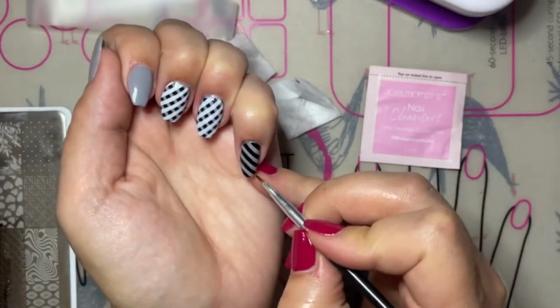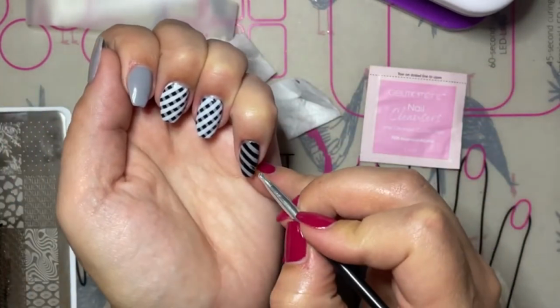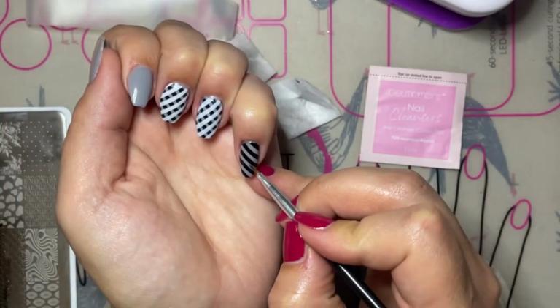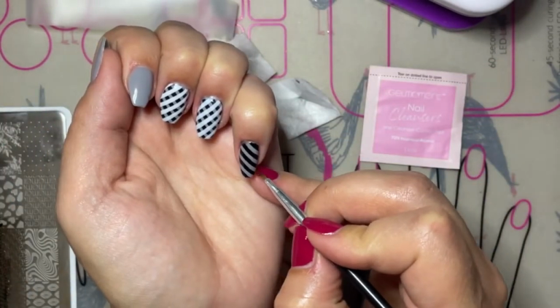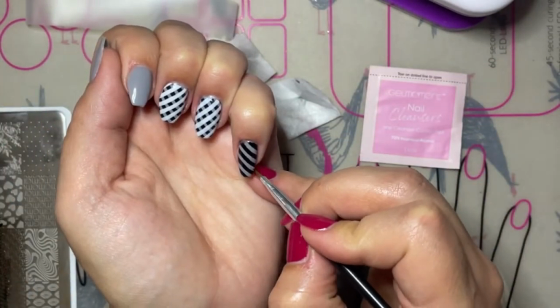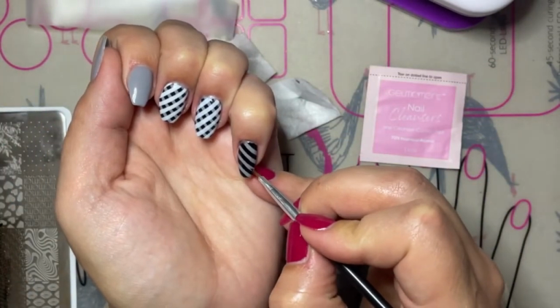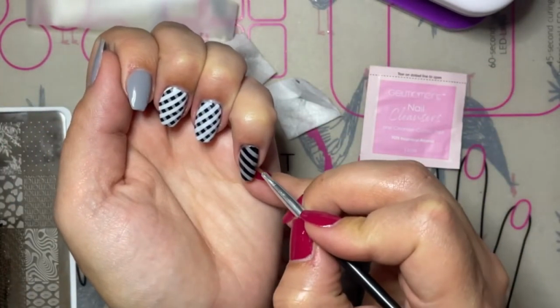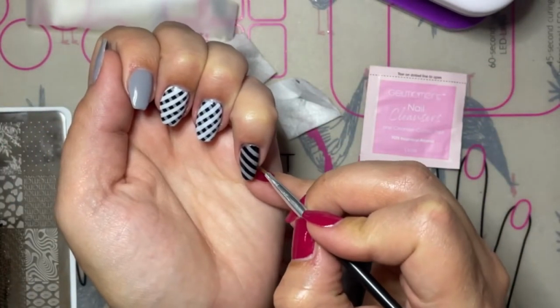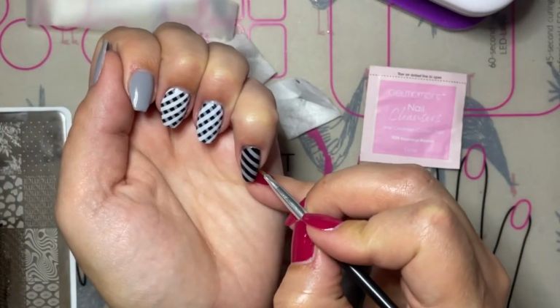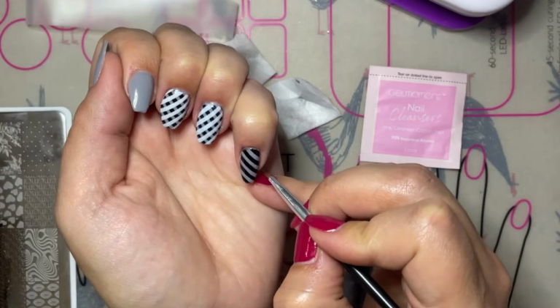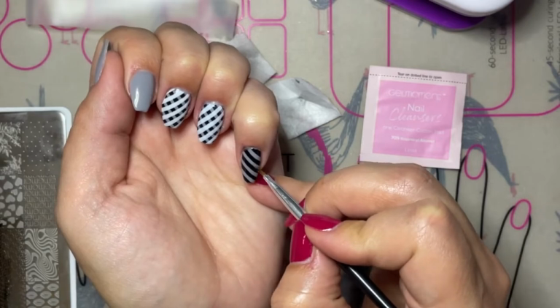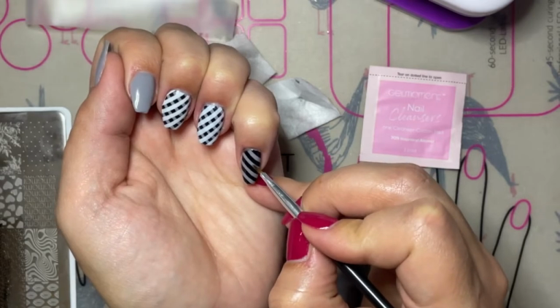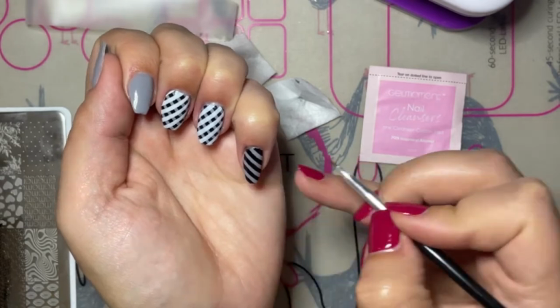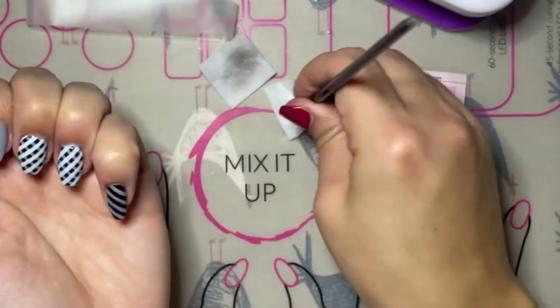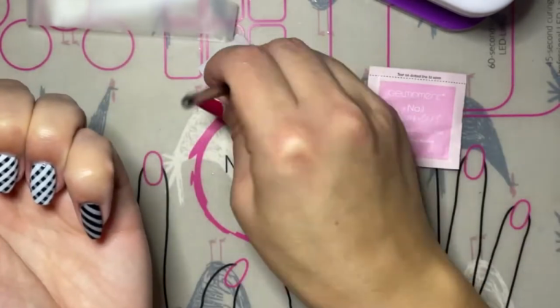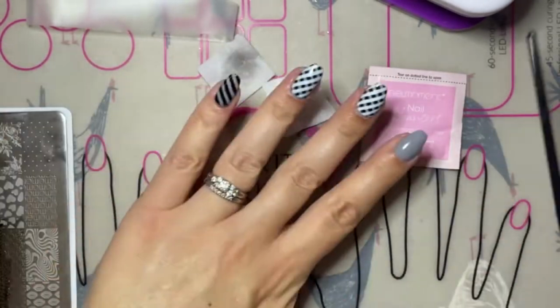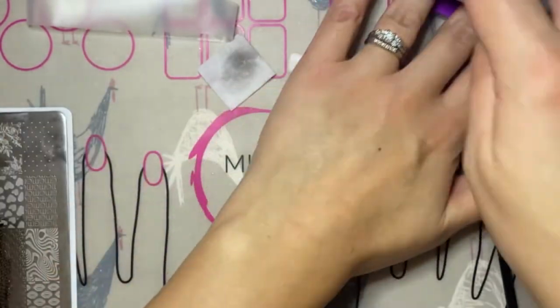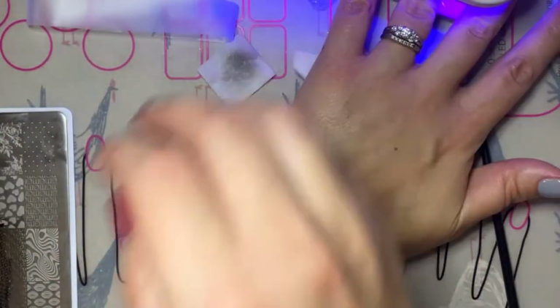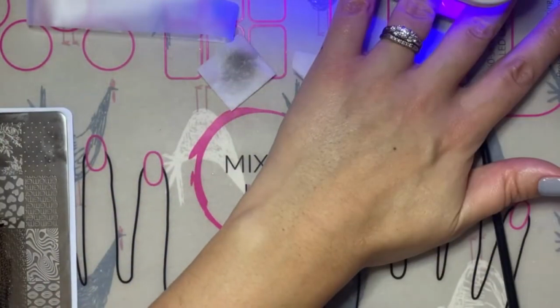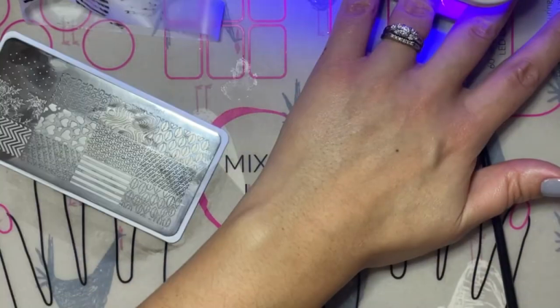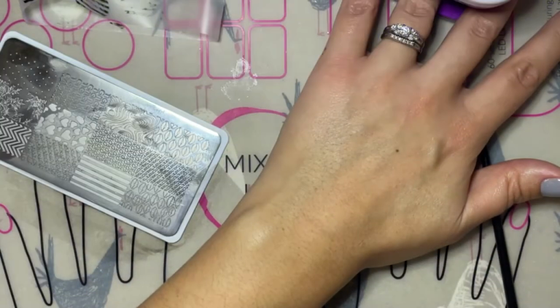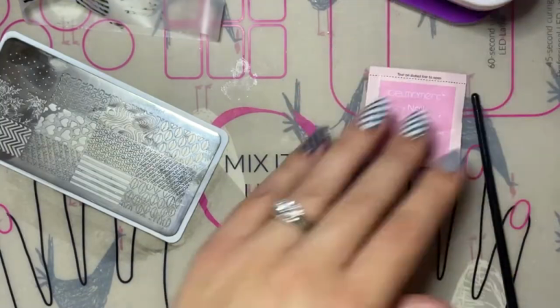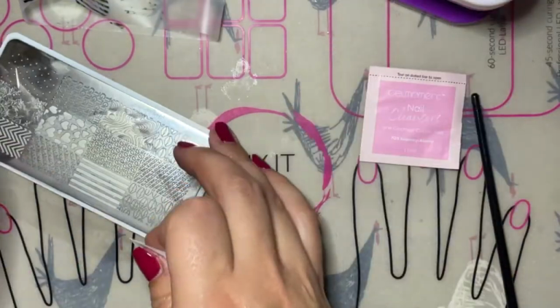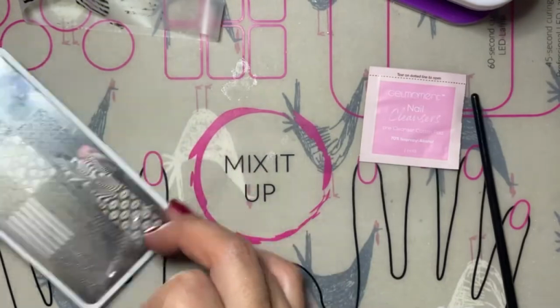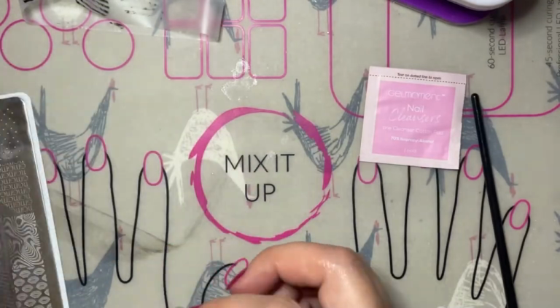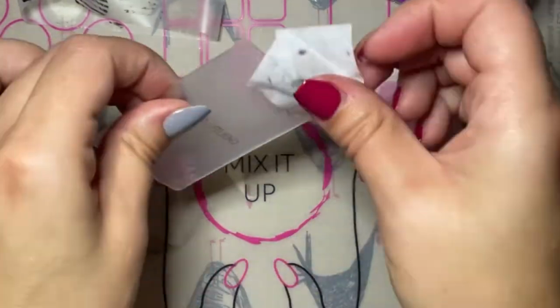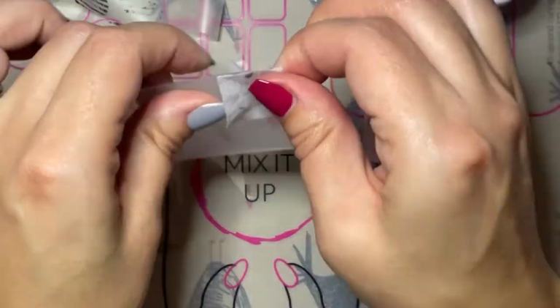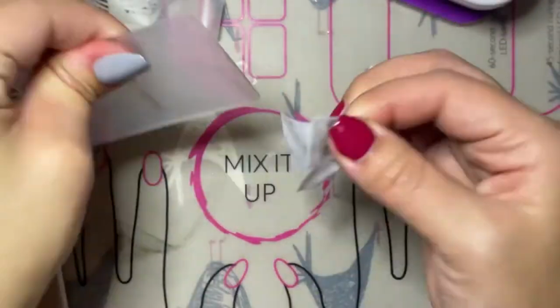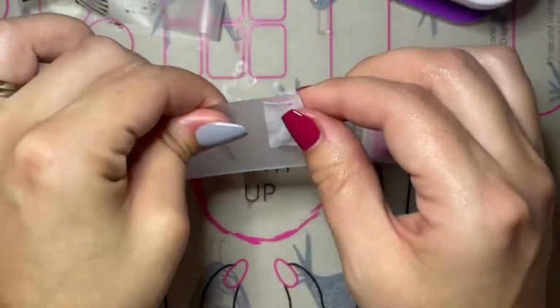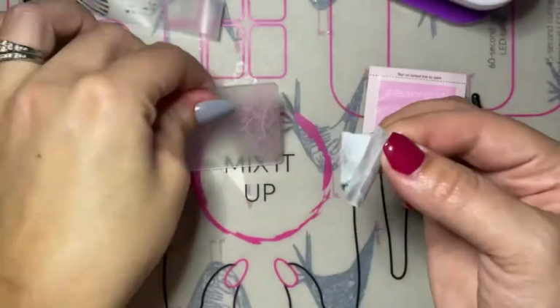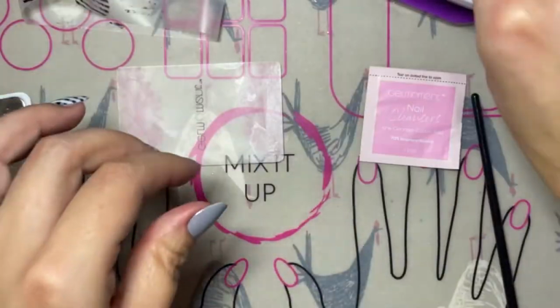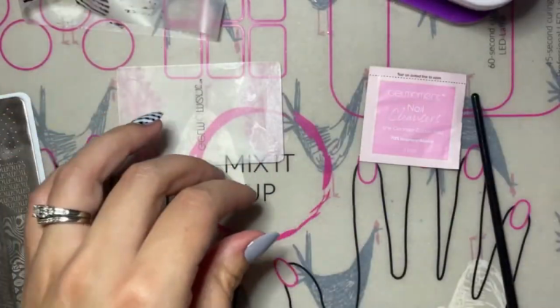You just want to make sure you don't have too much on the brush or it will distort the polish, and you can use this brush to just clean up in between those lines to make sure that it's a nice crisp clean line before you go ahead and do your second set of stripes.